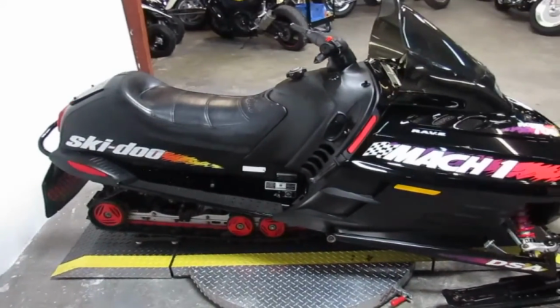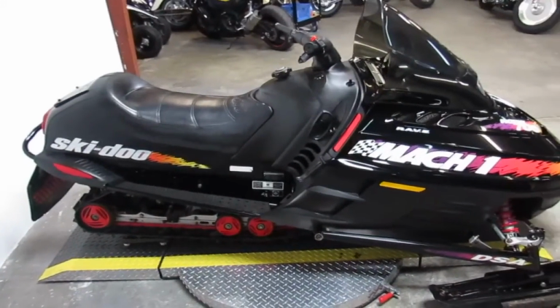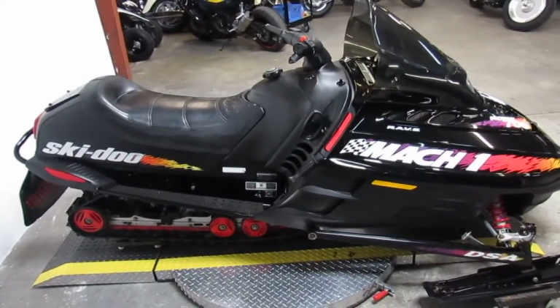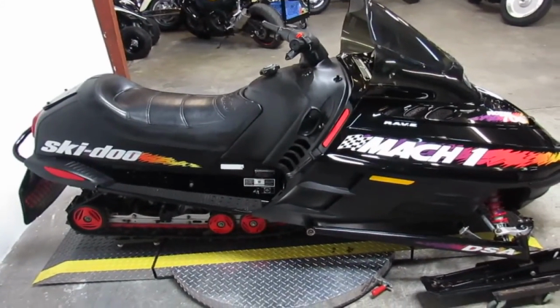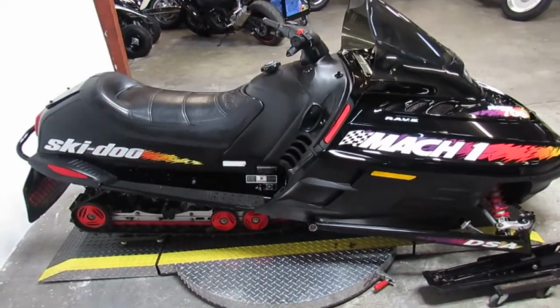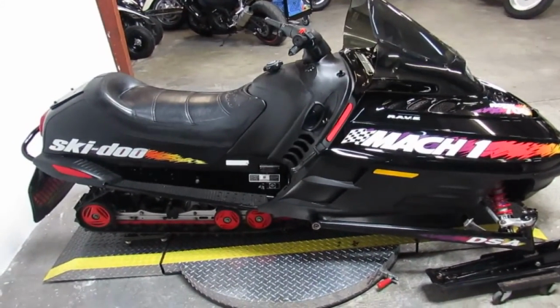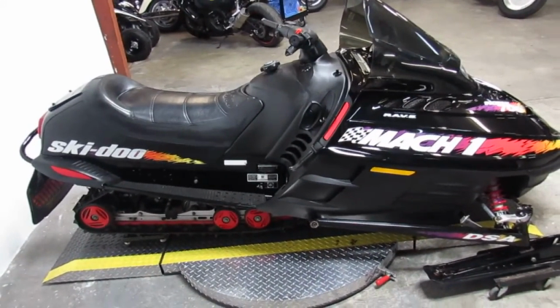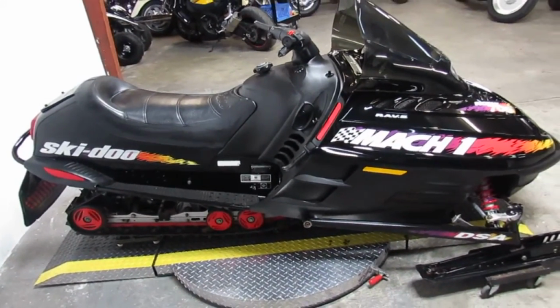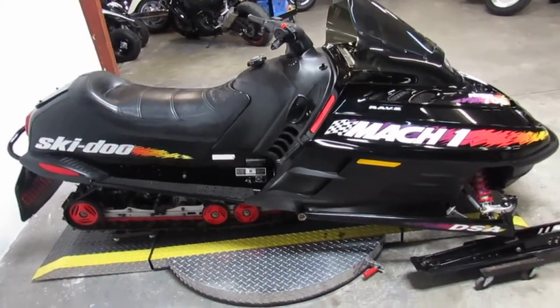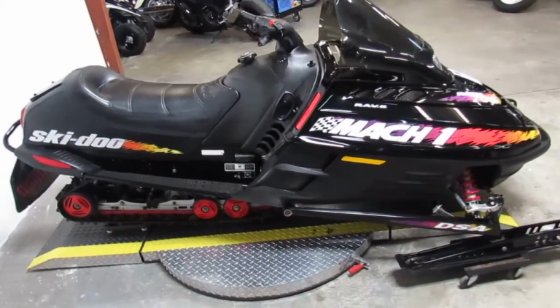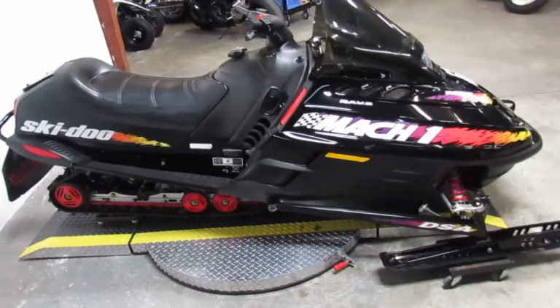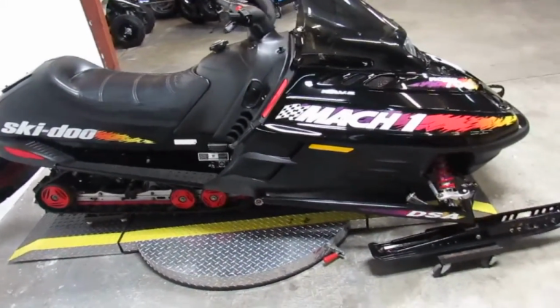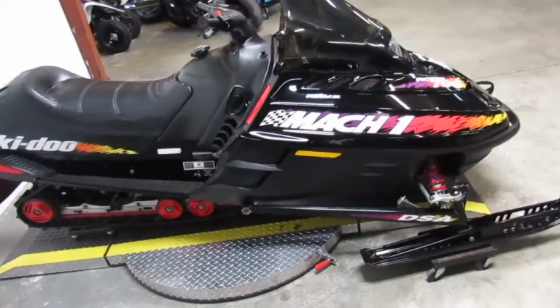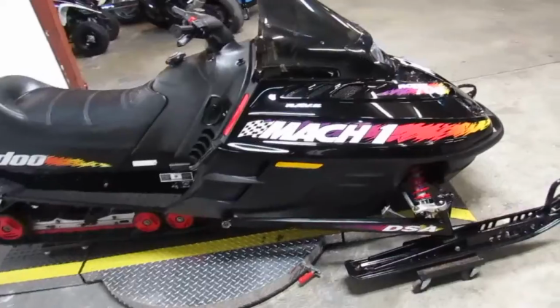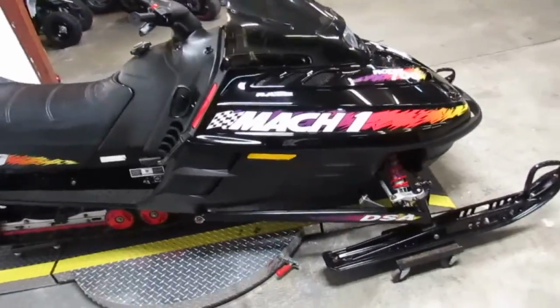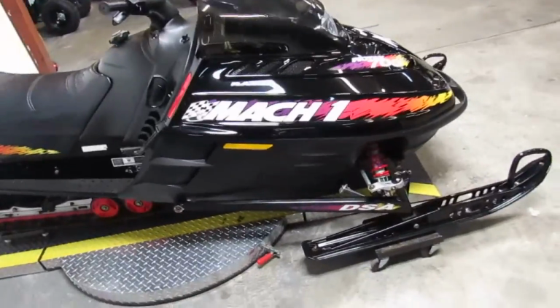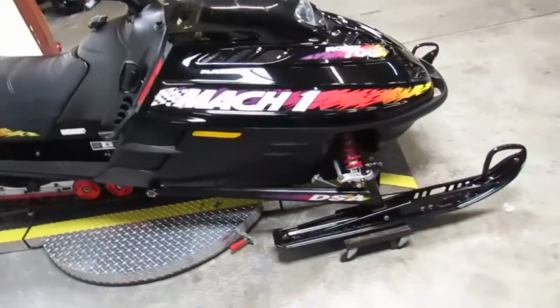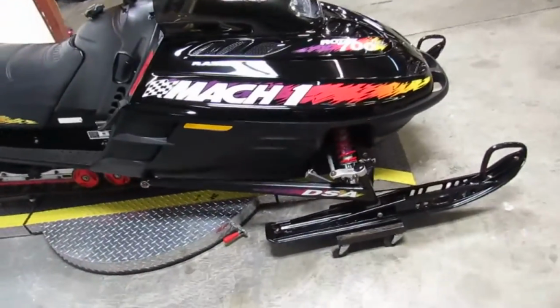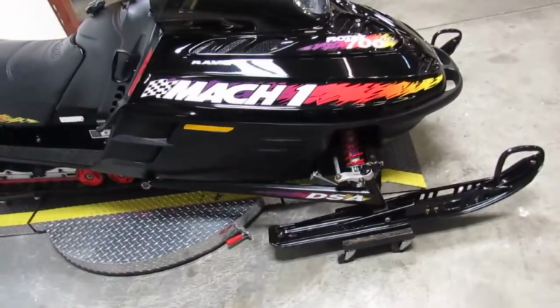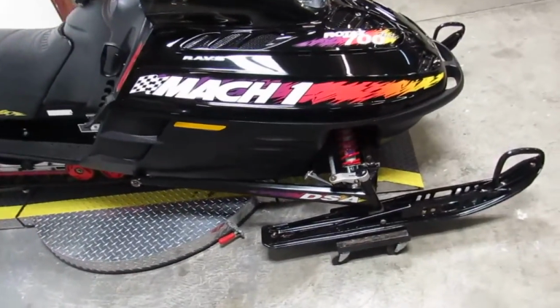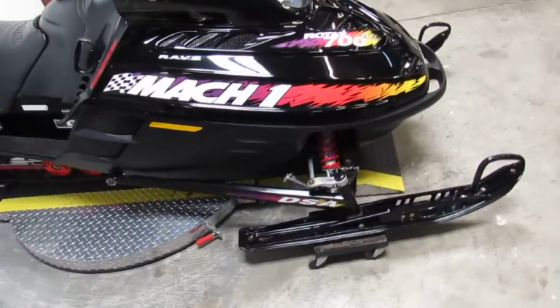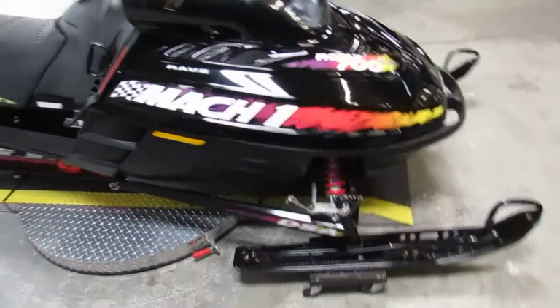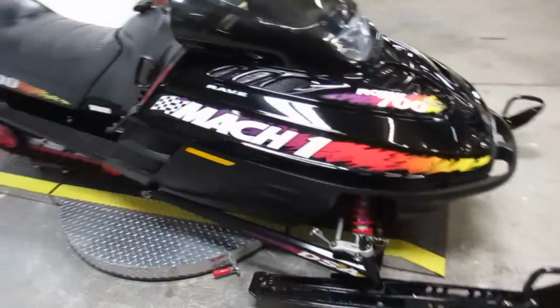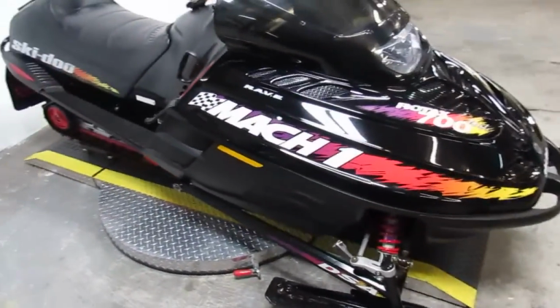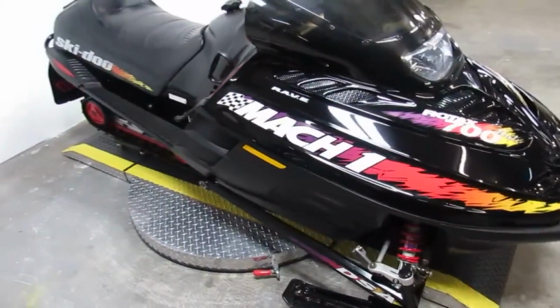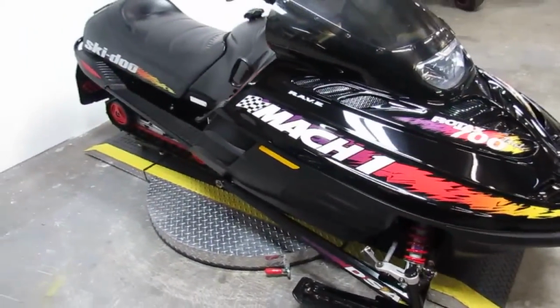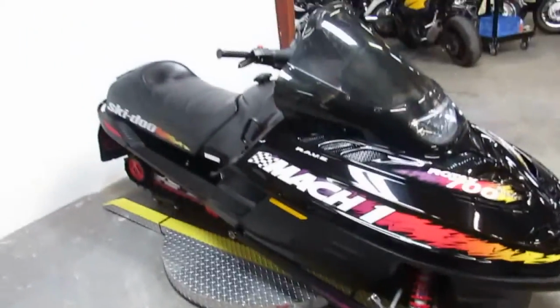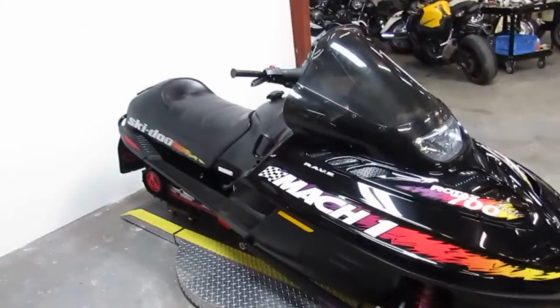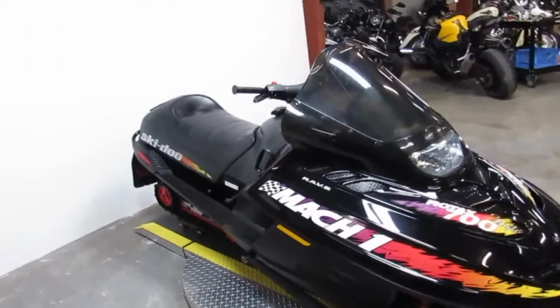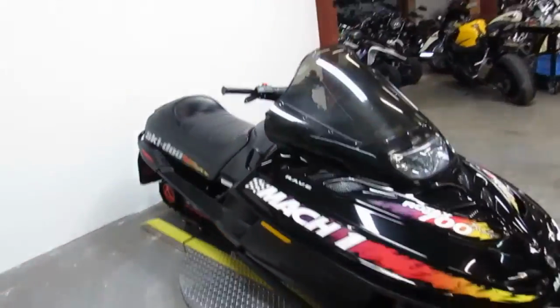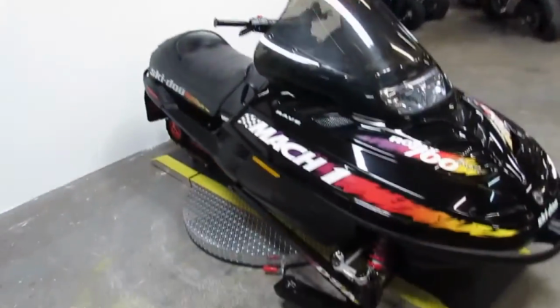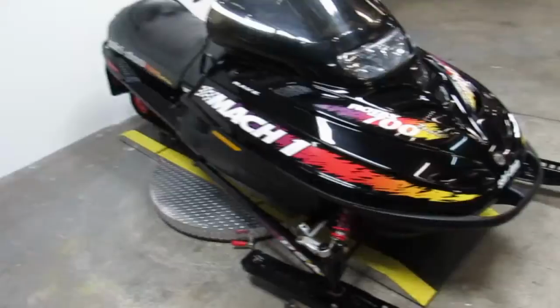Hey guys, Chad and Andrew here at Approval Power Sports doing some videos on our used sleds. We just took this one in on trade. It is one nice clean 1998 Skidoo Mach 1.